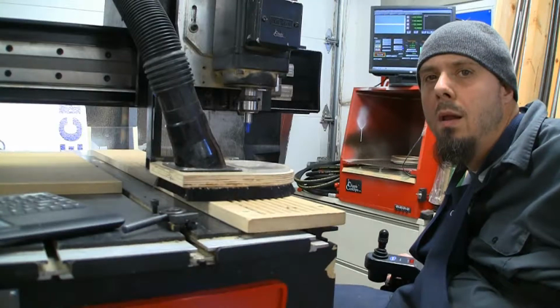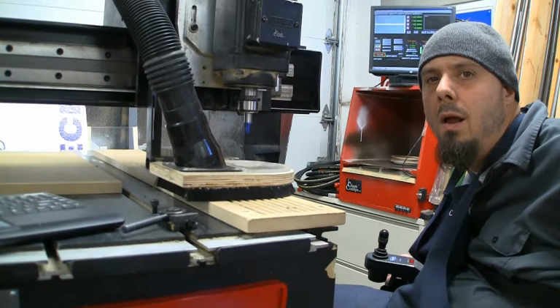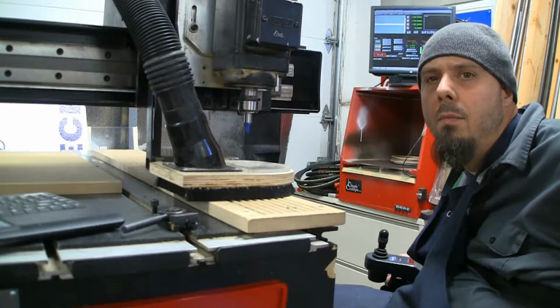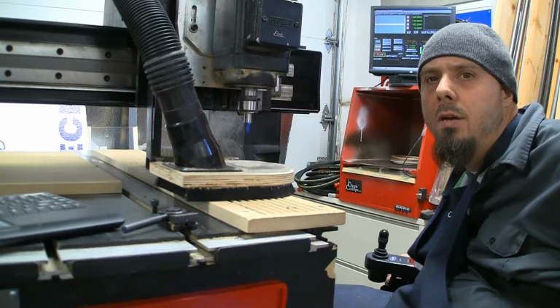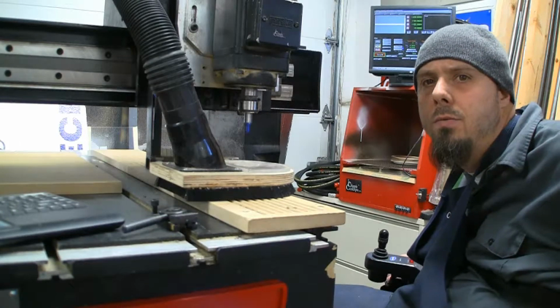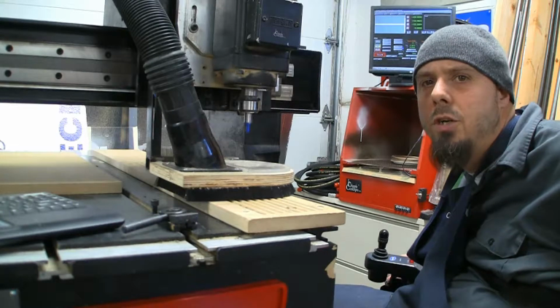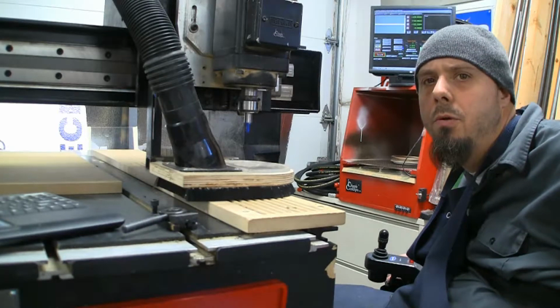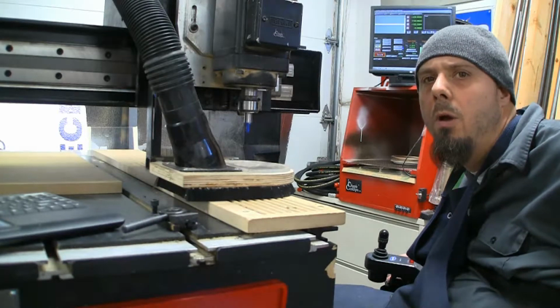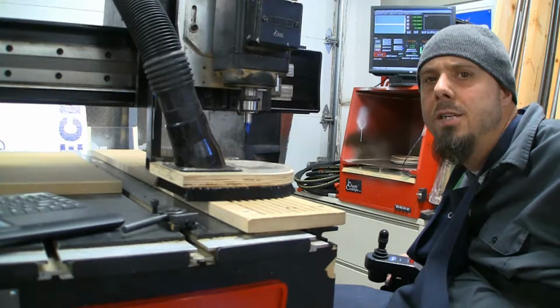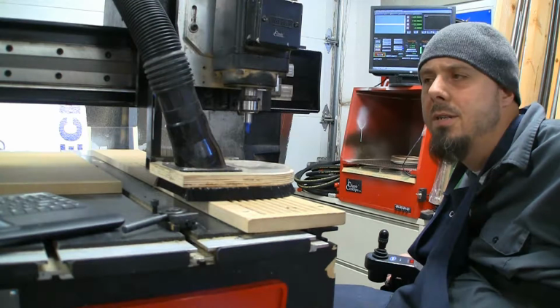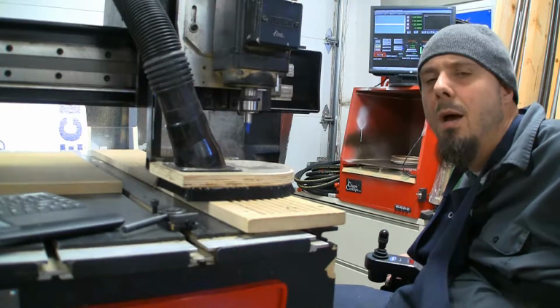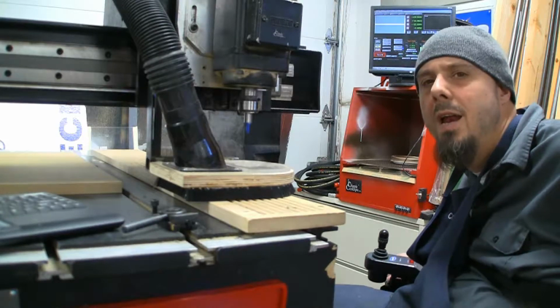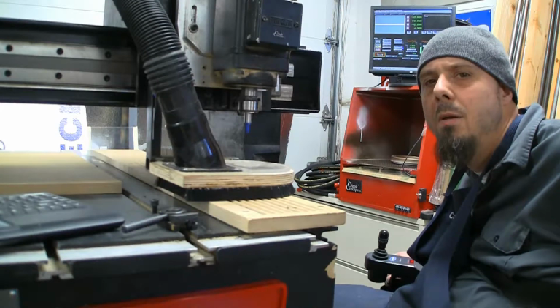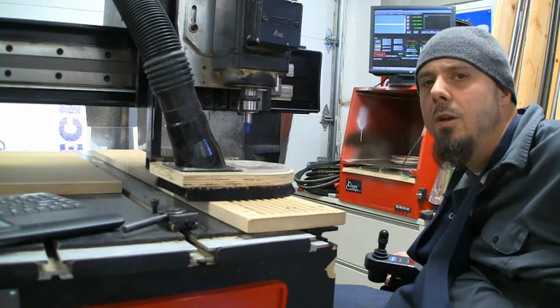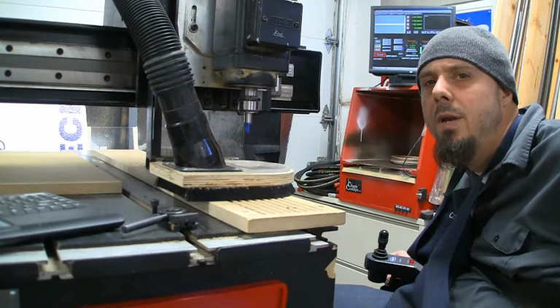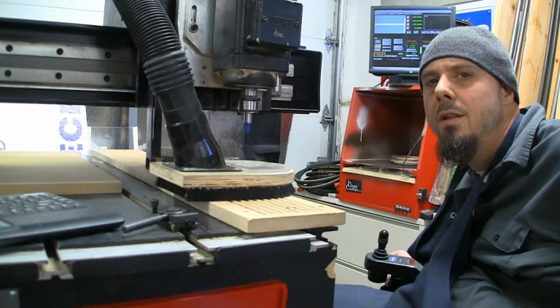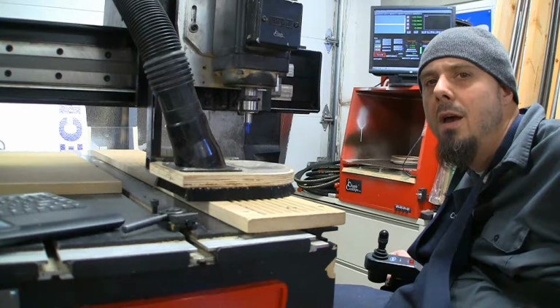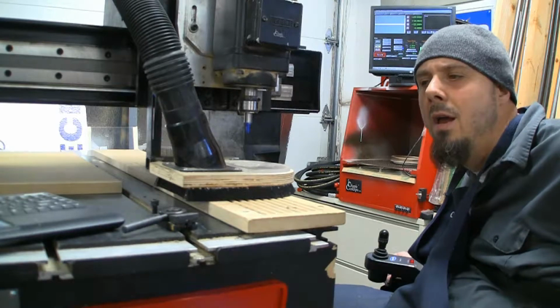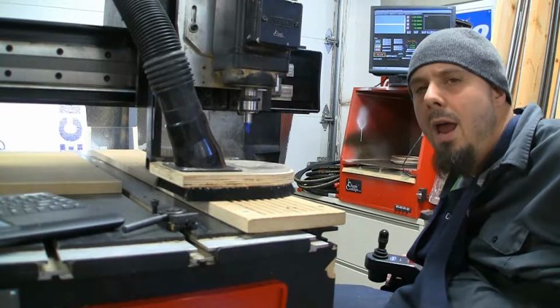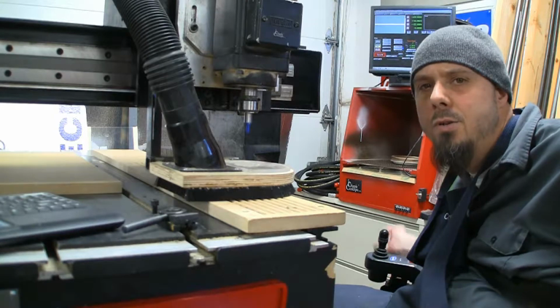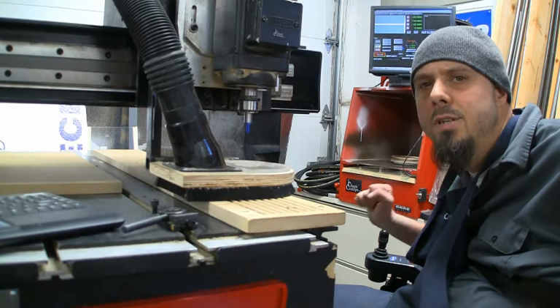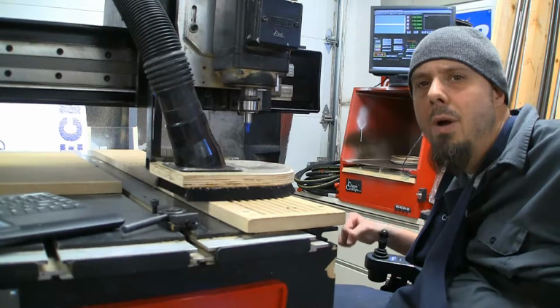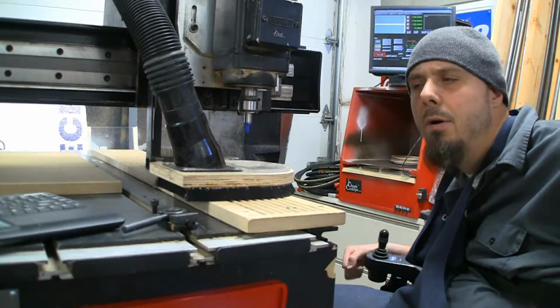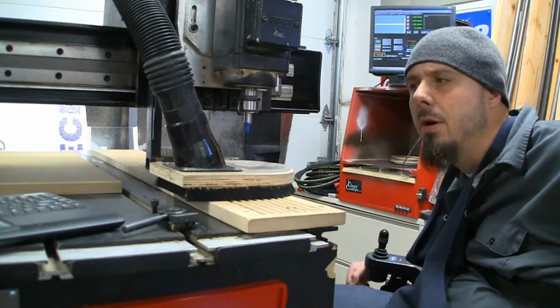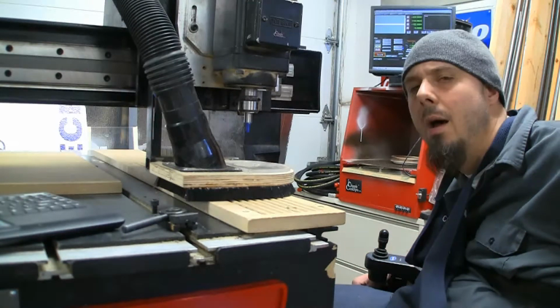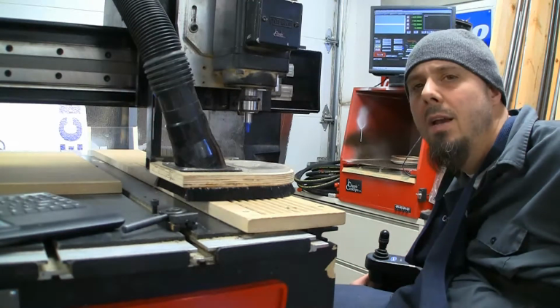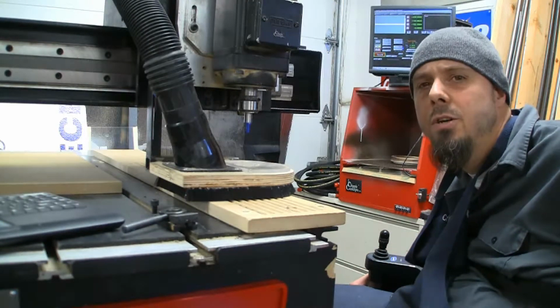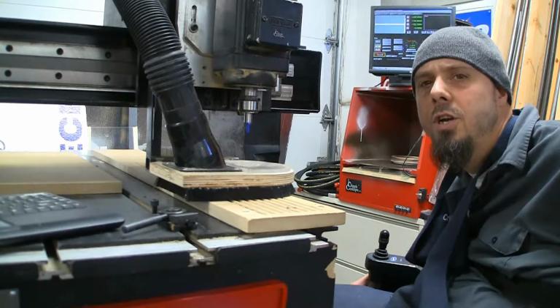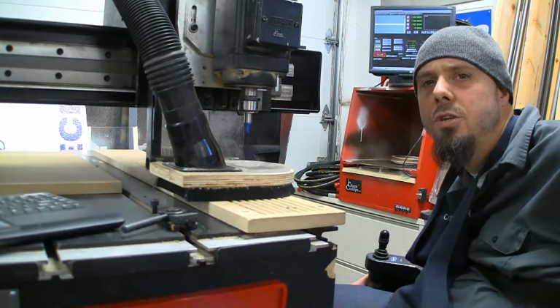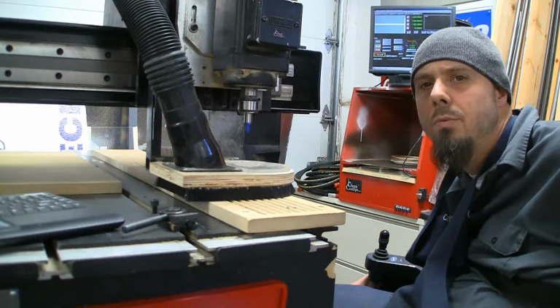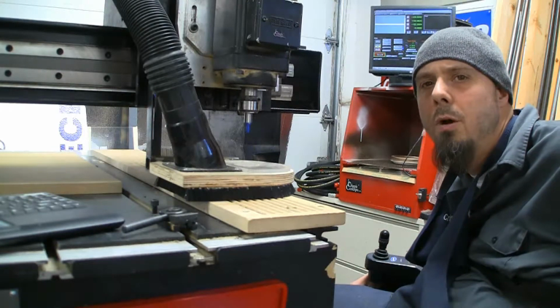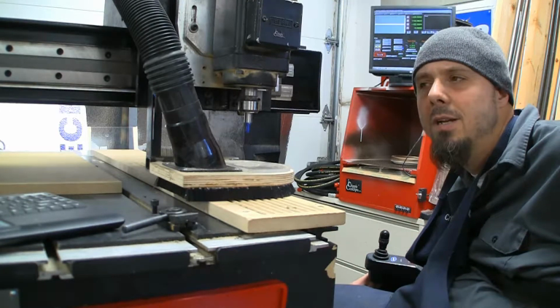Hey everybody, Josh here with Cripple Concepts. Today I'm going to make a tweak to the AXYZ router to make it easier to change router bits.